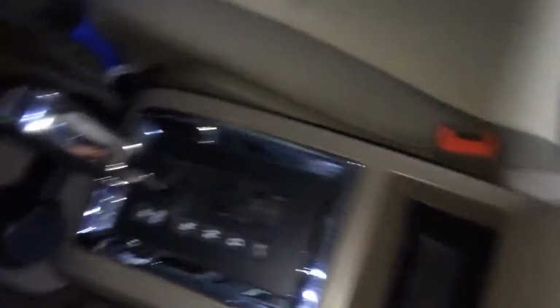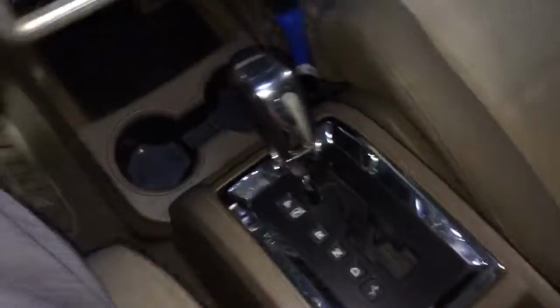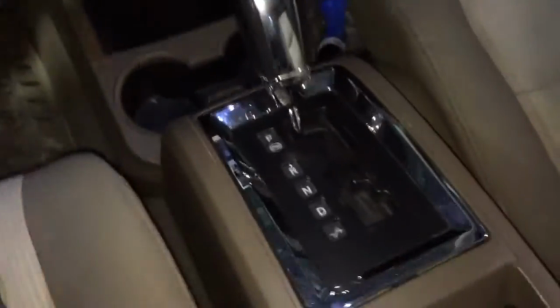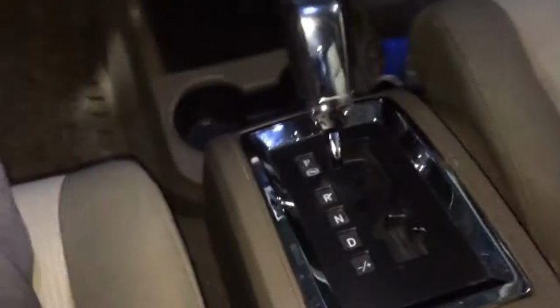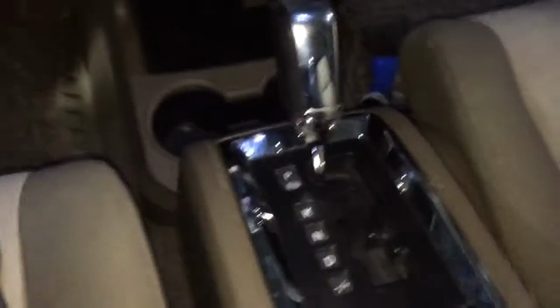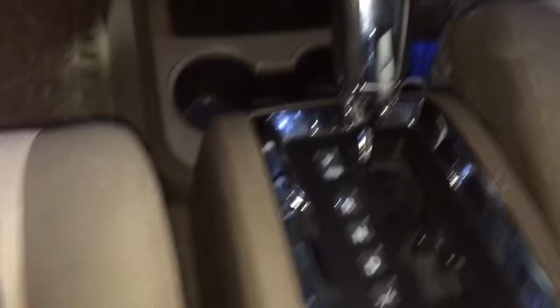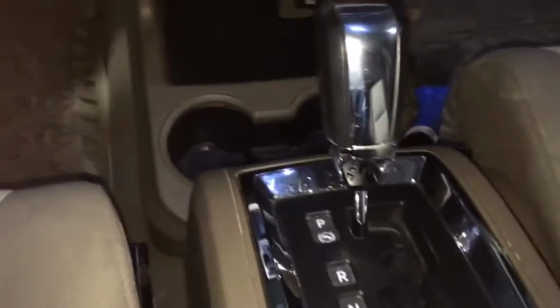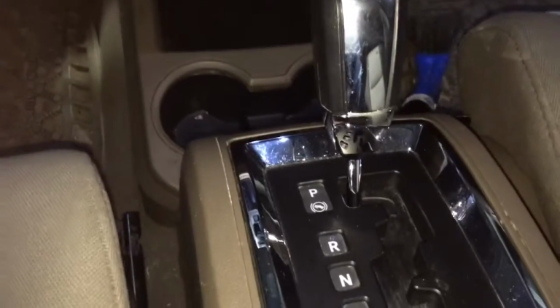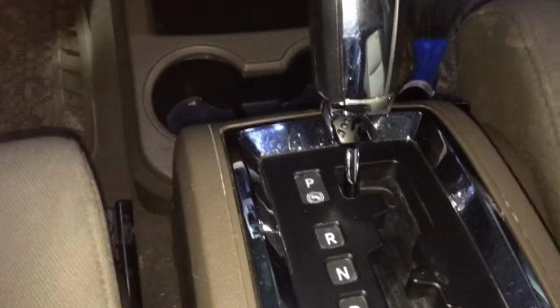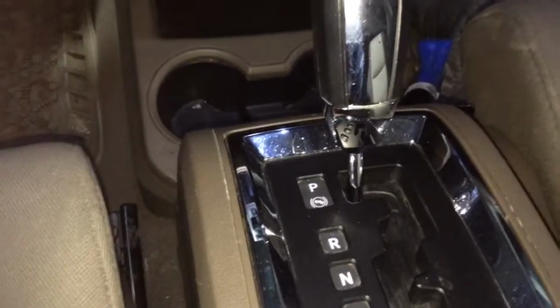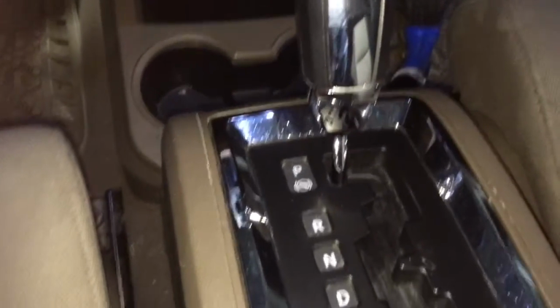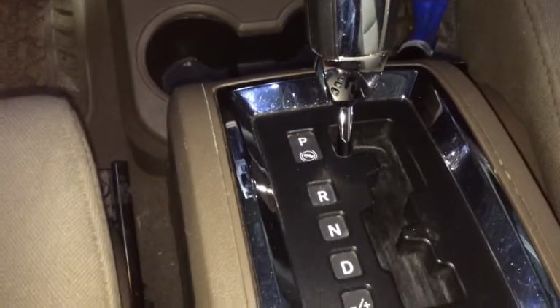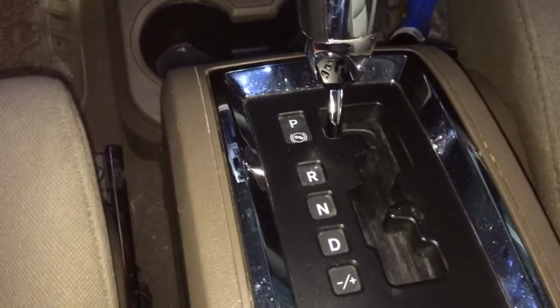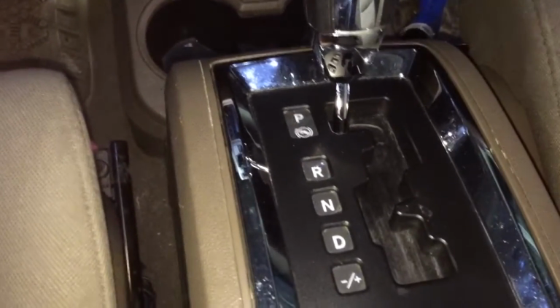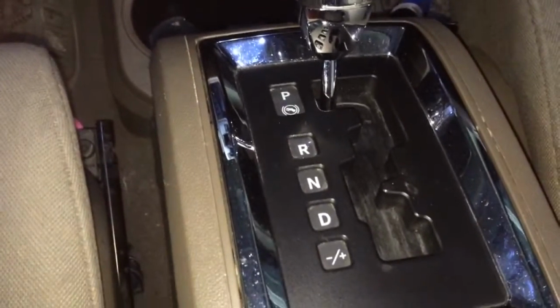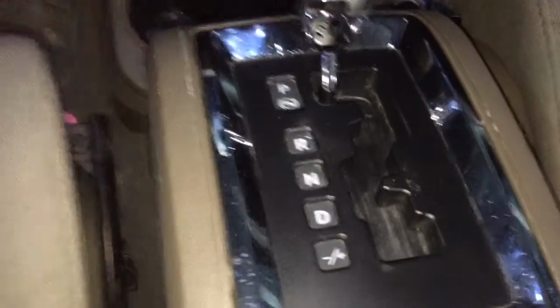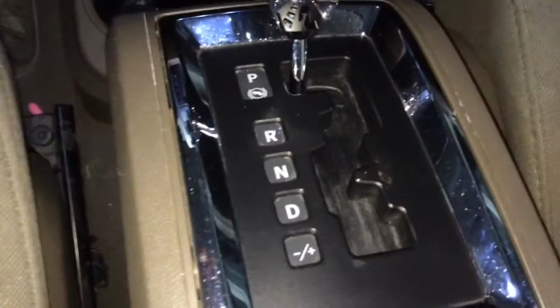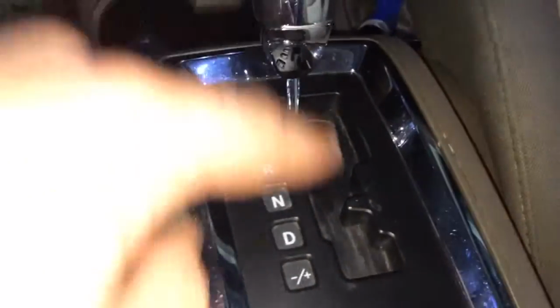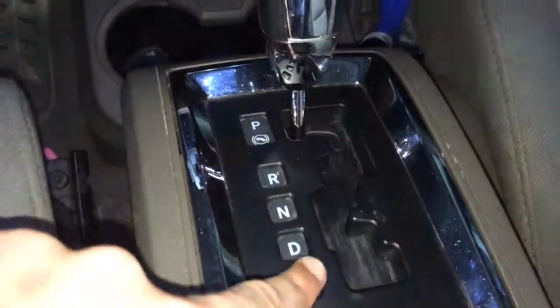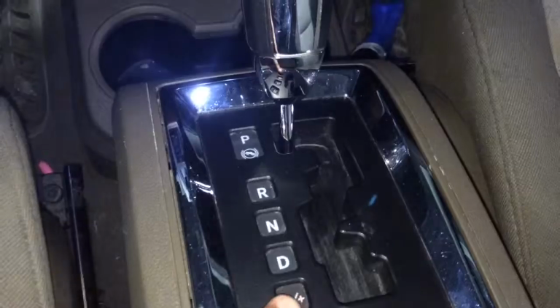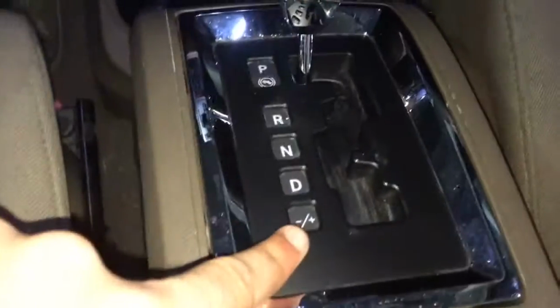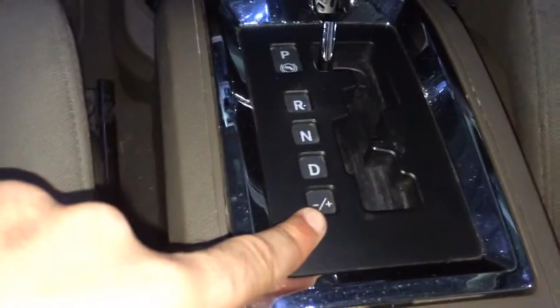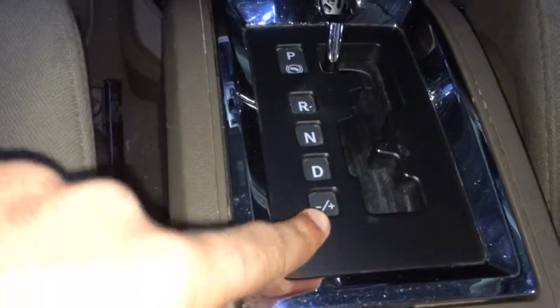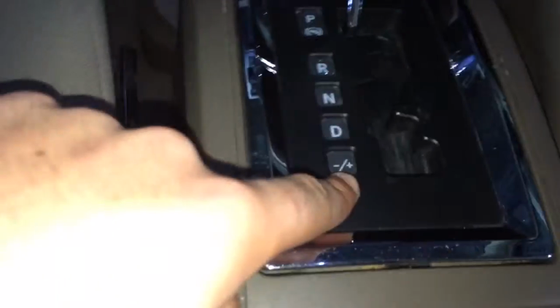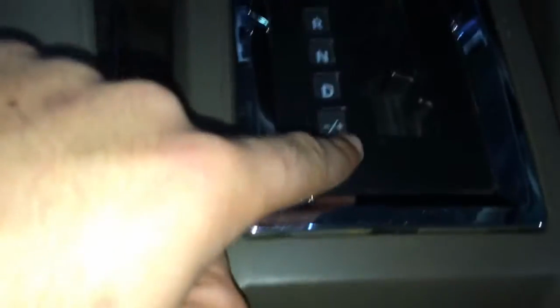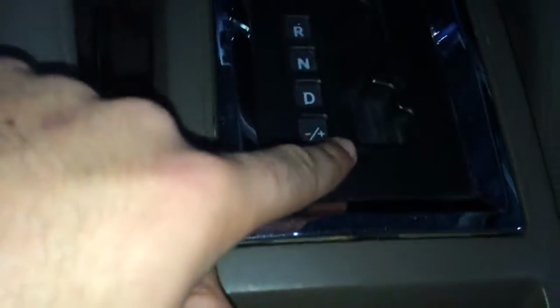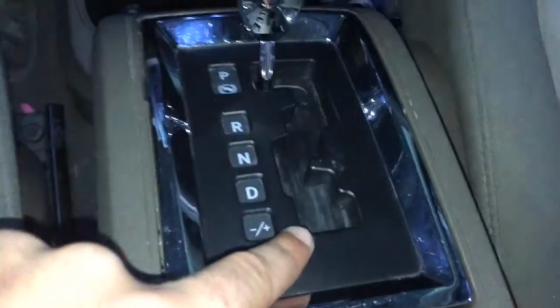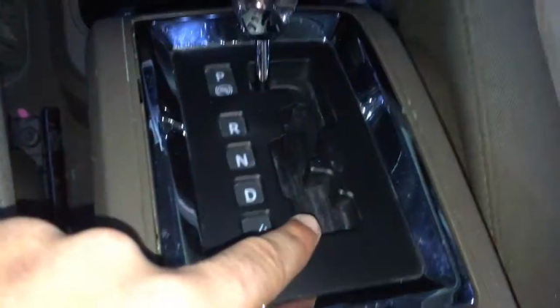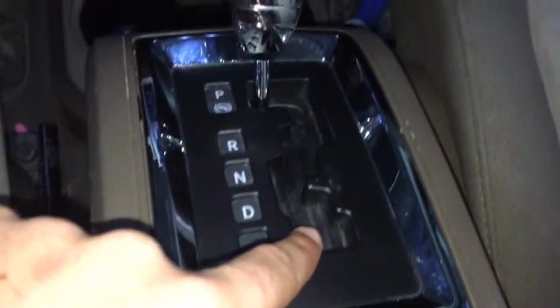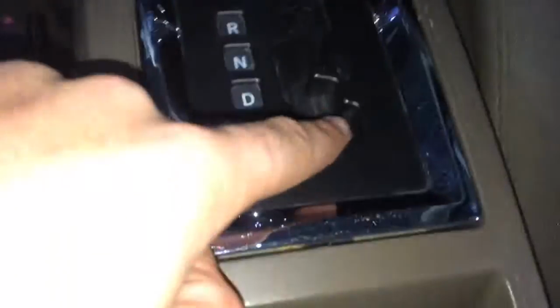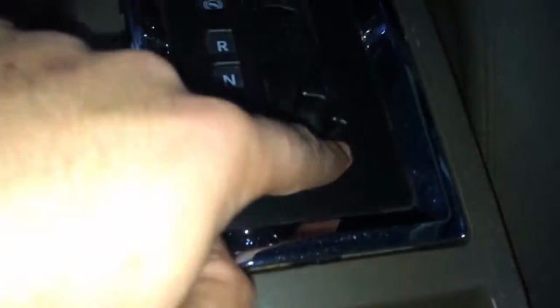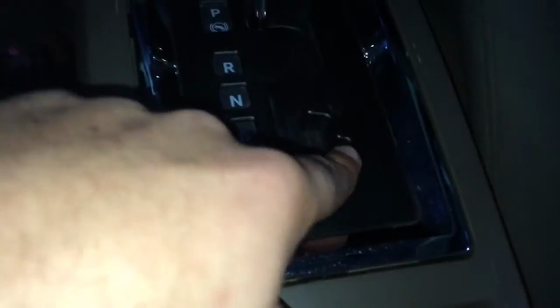Looking down here, this is our gear shifter. We have Park, Reverse, Neutral, Drive, and also another feature which is Shiftronic. It allows you to shift through the gears yourself in a semi-automatic state.